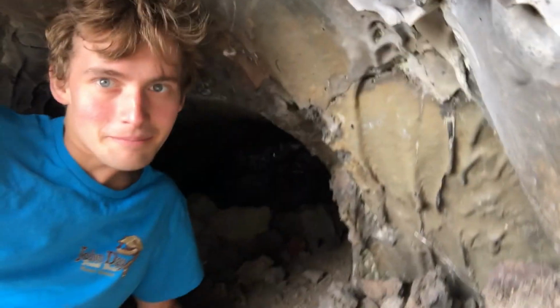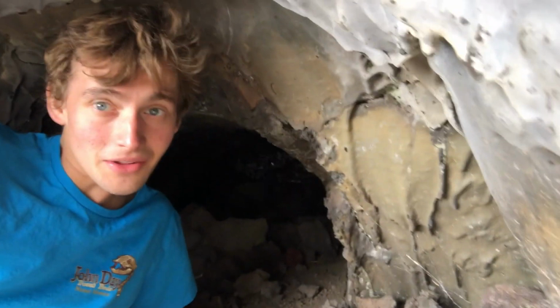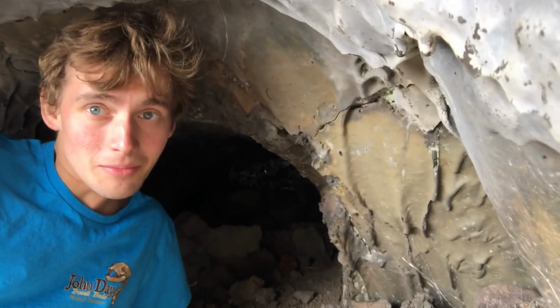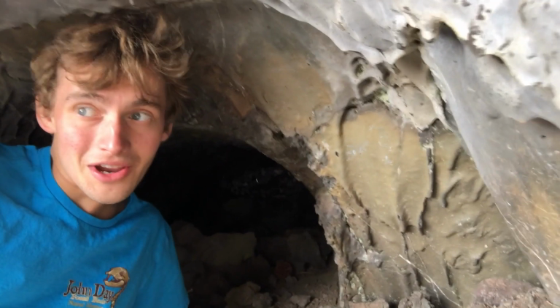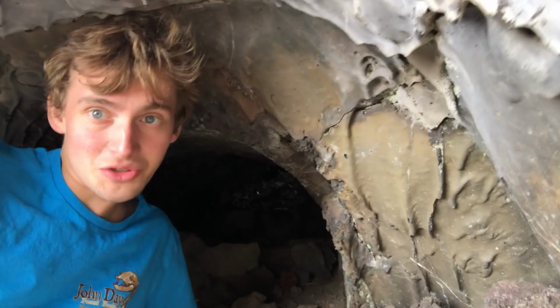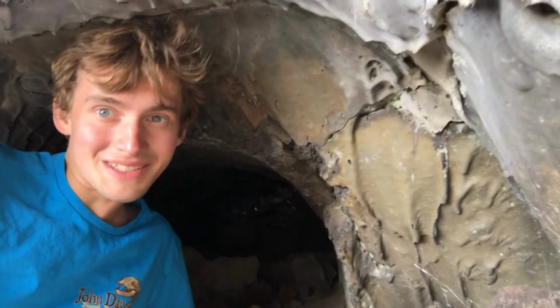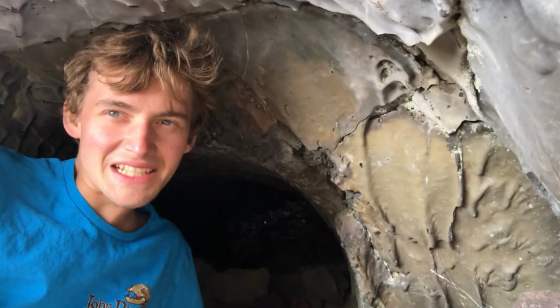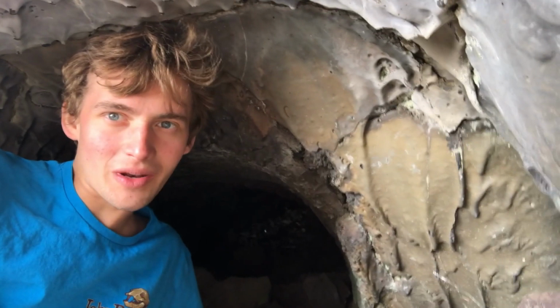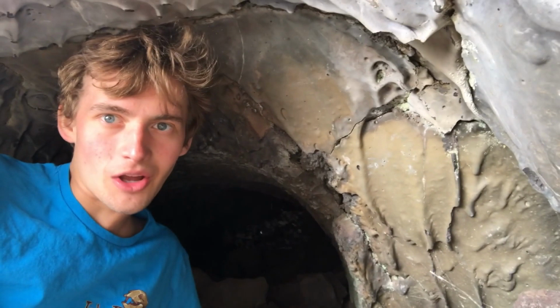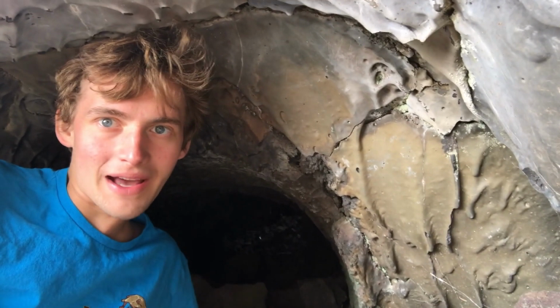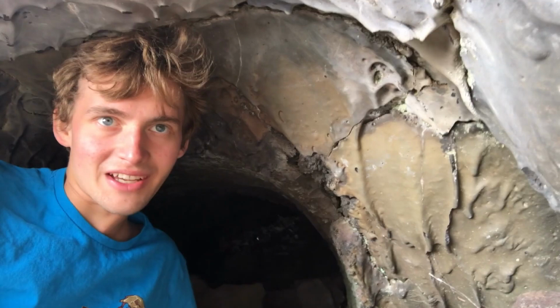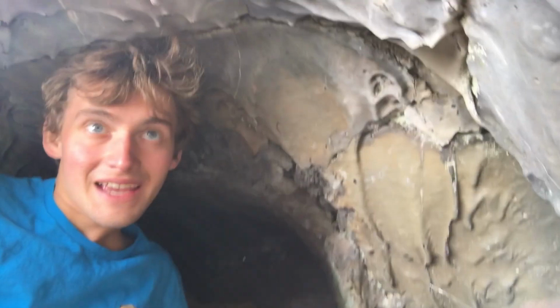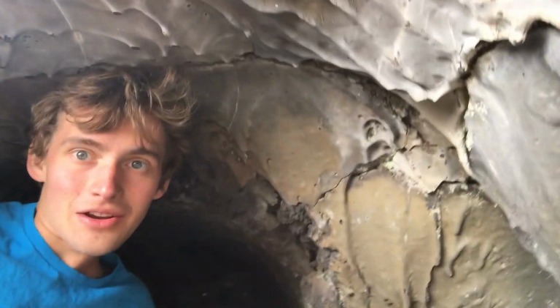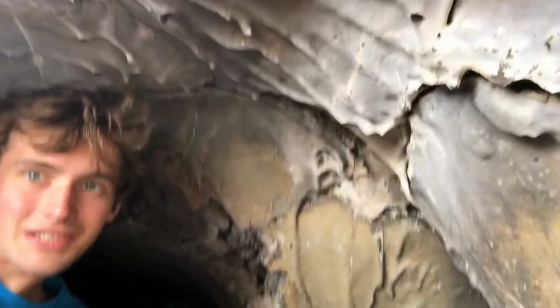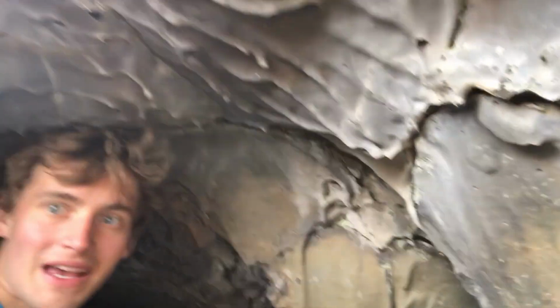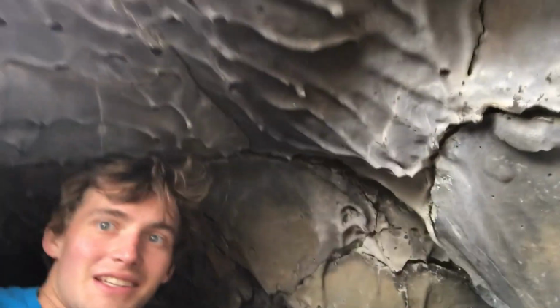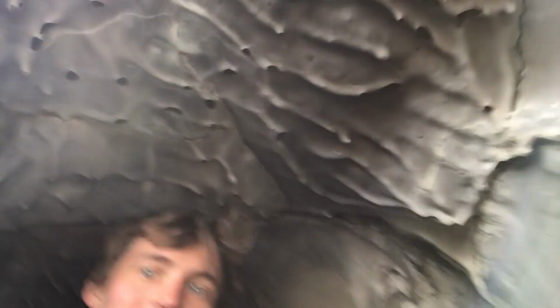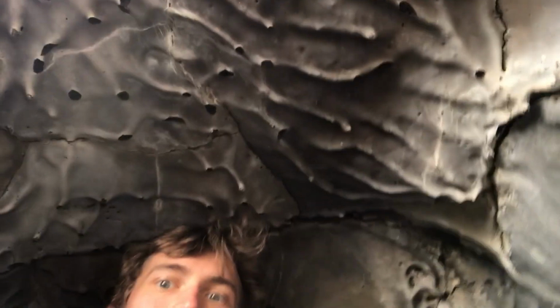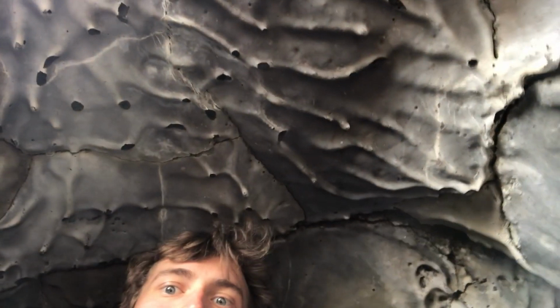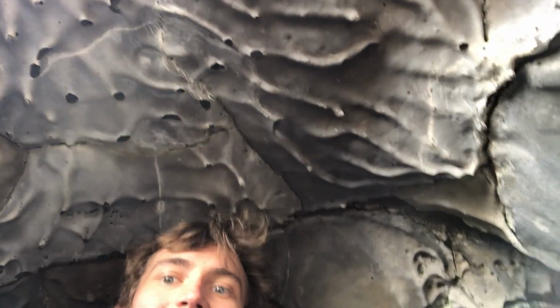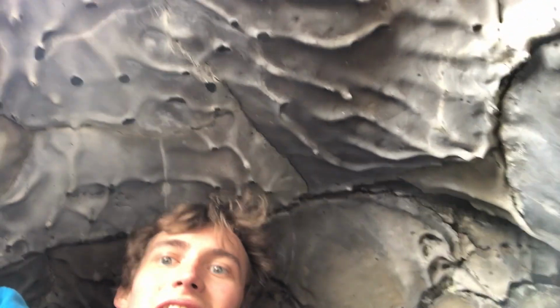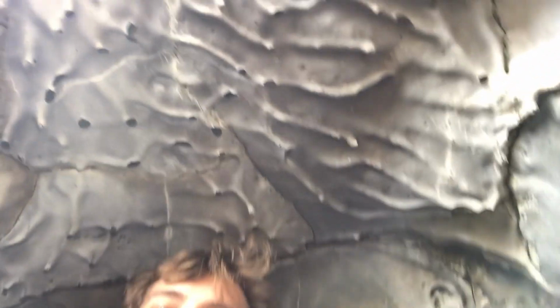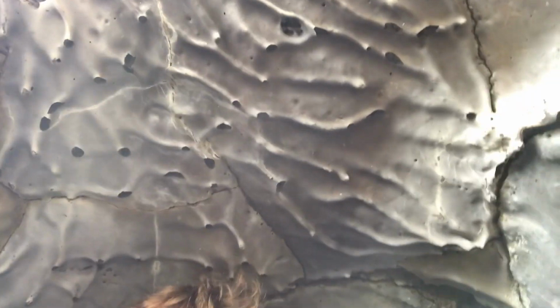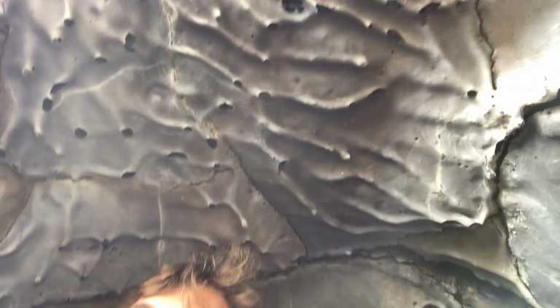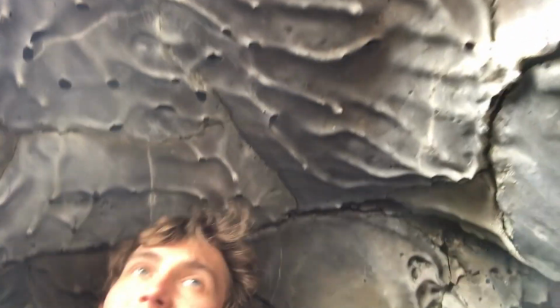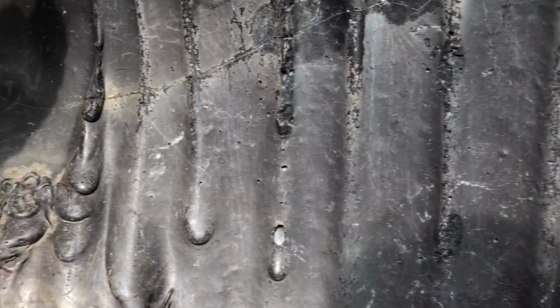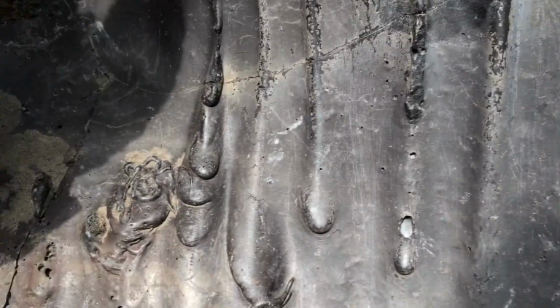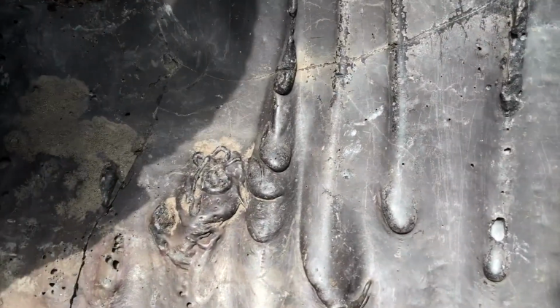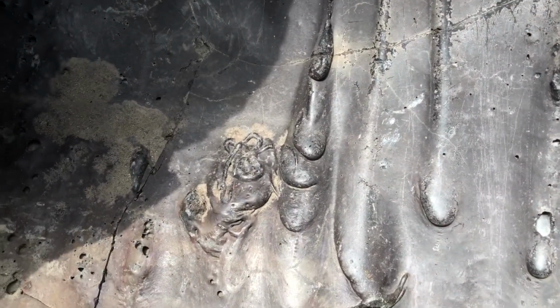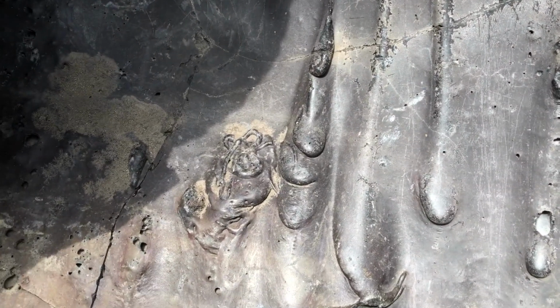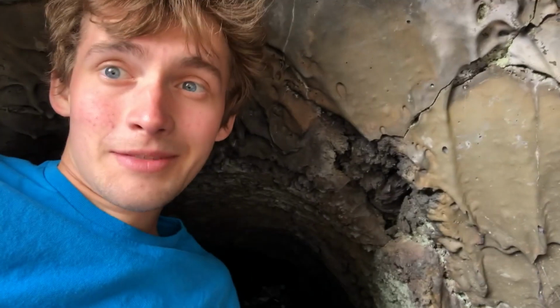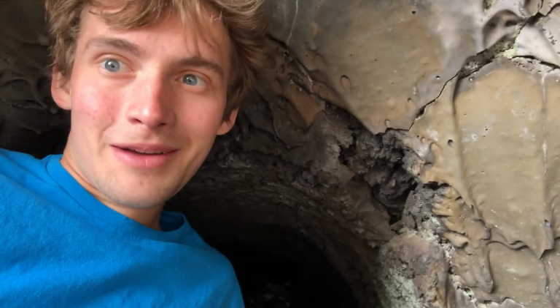I'm in another lava mold here of a tree that was laying down when it got engulfed by lava, and here you can see some excellent secondary melting features — all these drips and lava sickles, and a lot of spider webs.